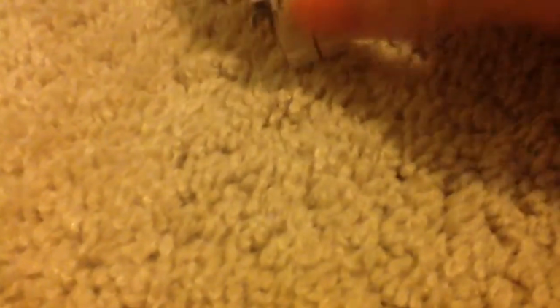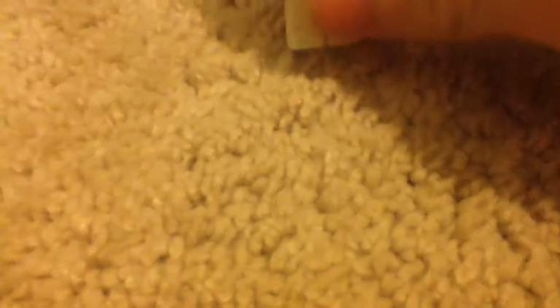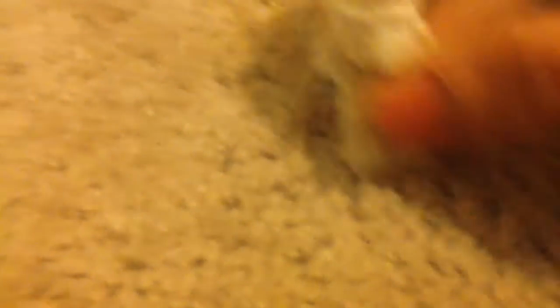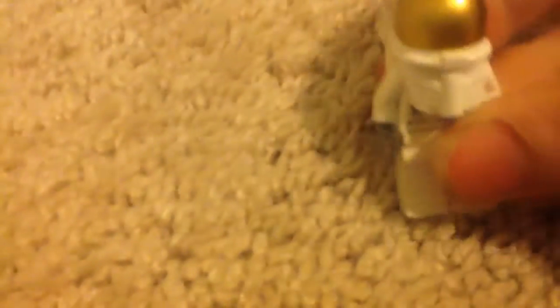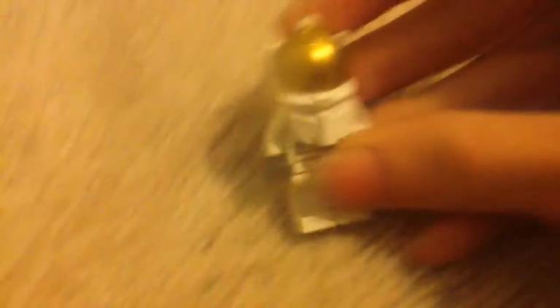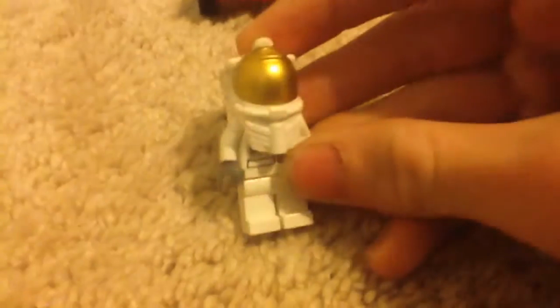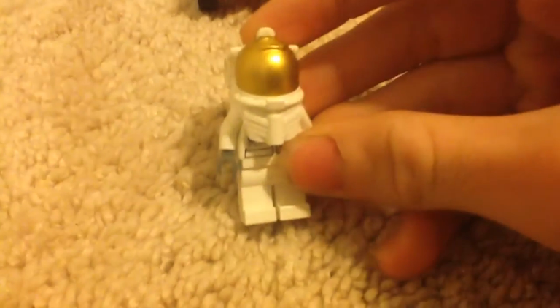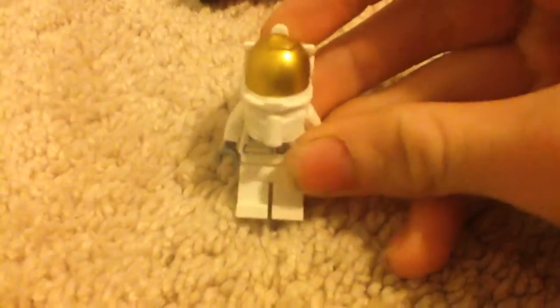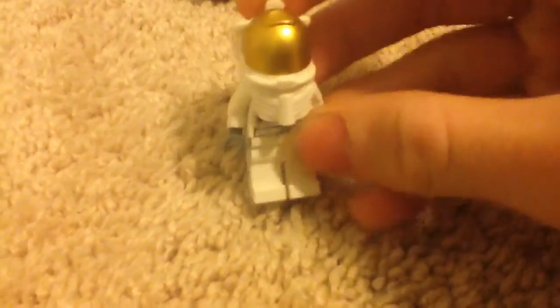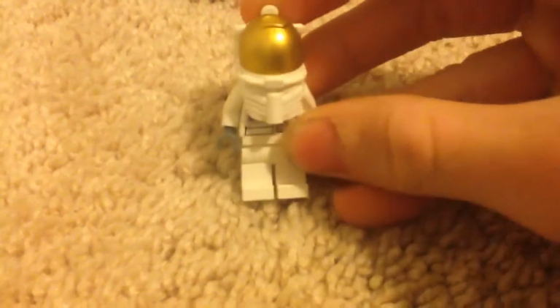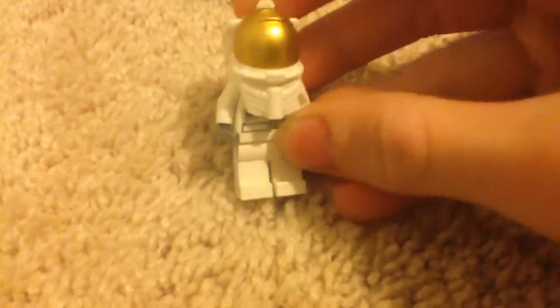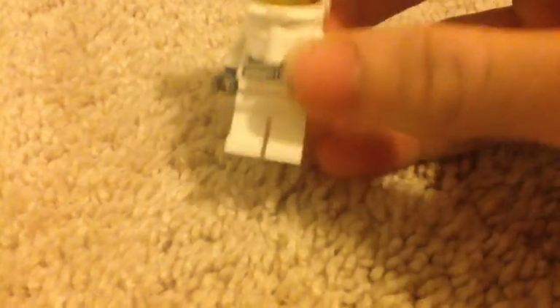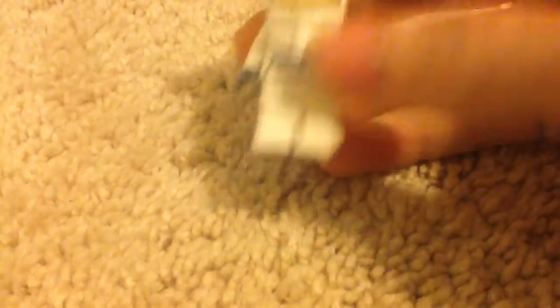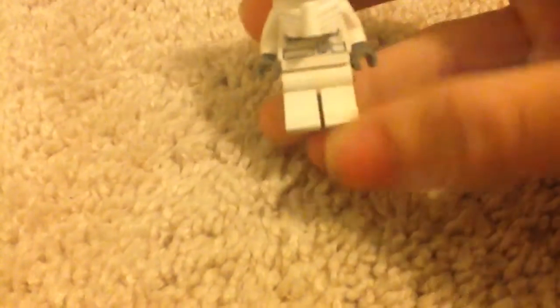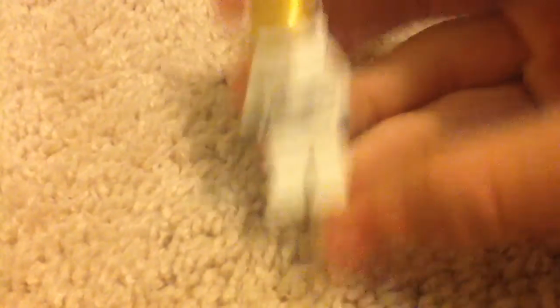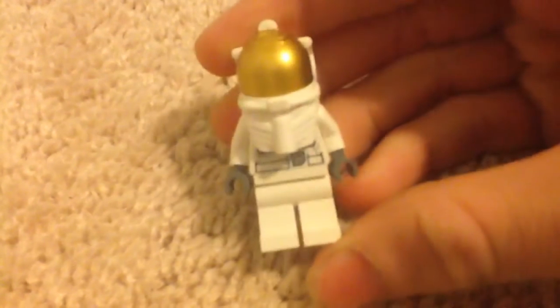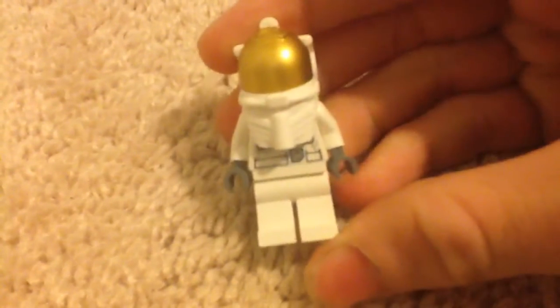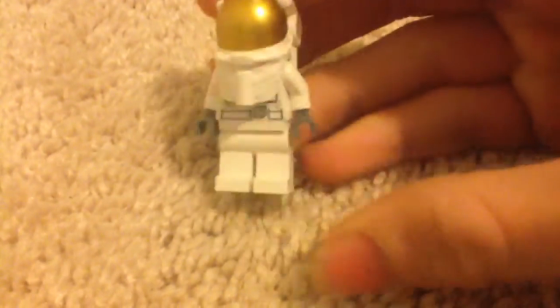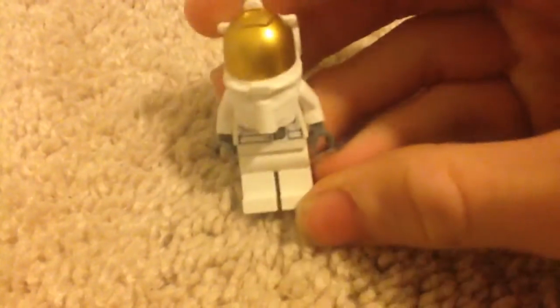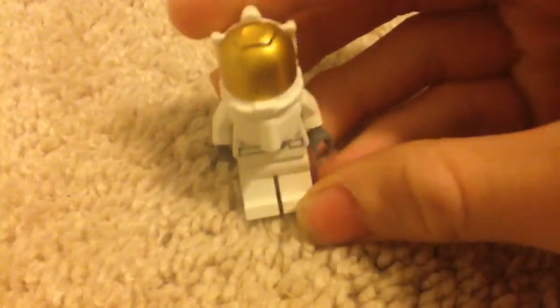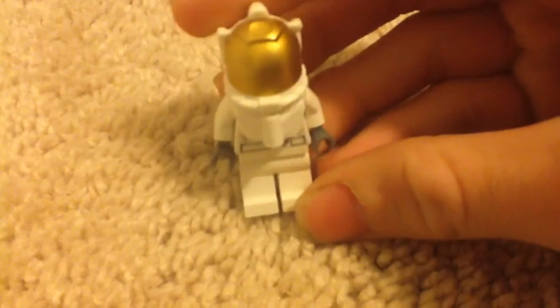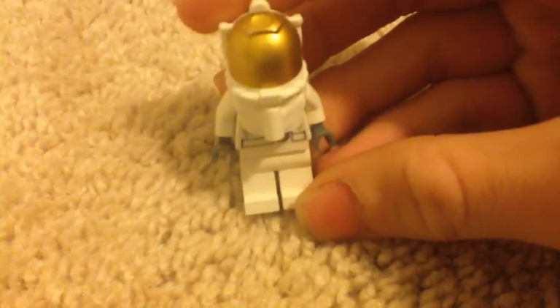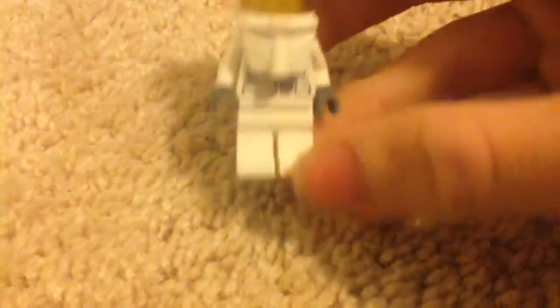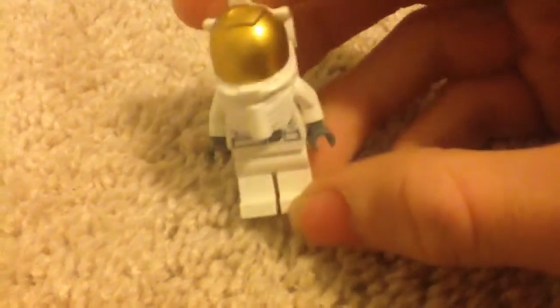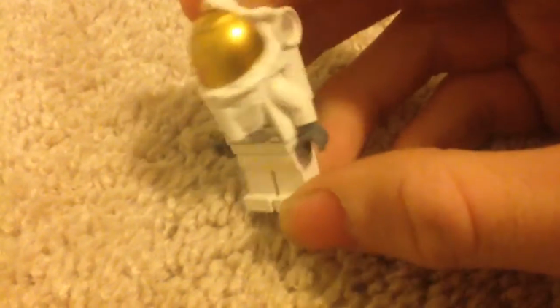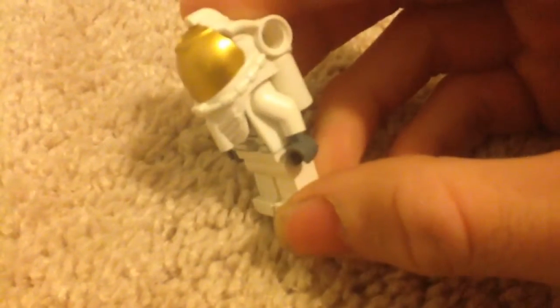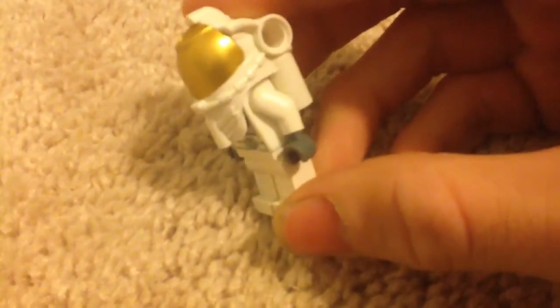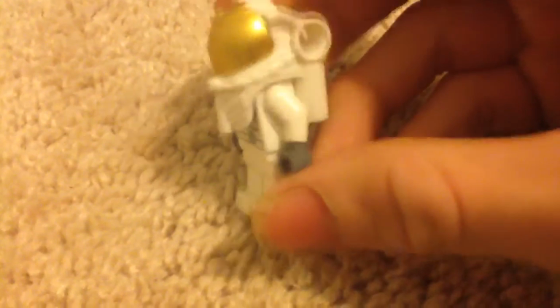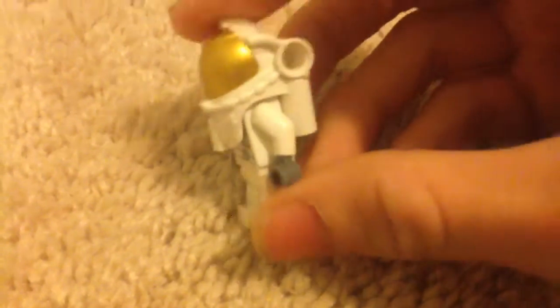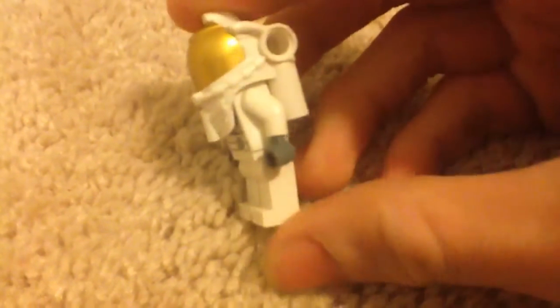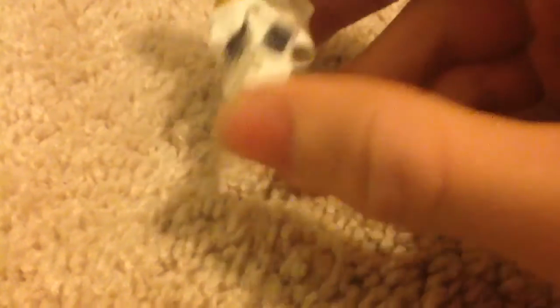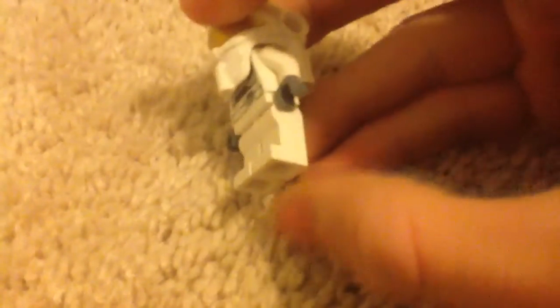This is what the astronaut looks like, guys. I'm not sure what the set number is because I lost the instruction manual.